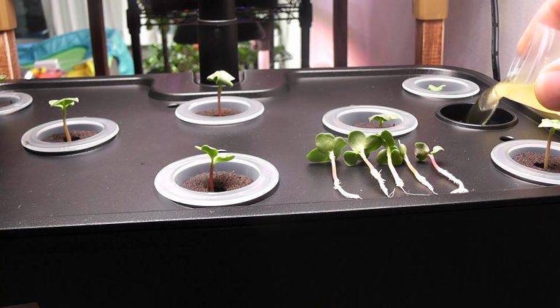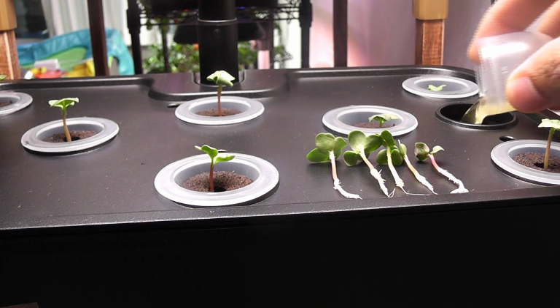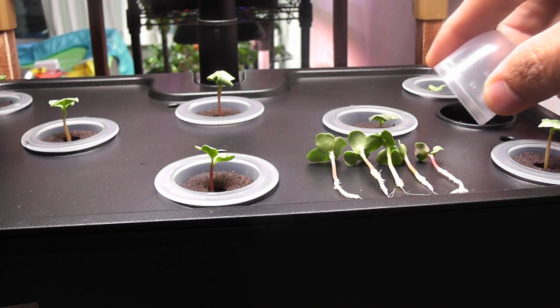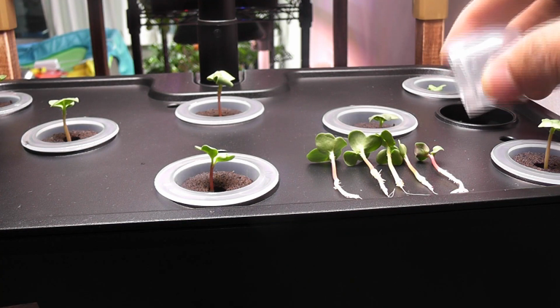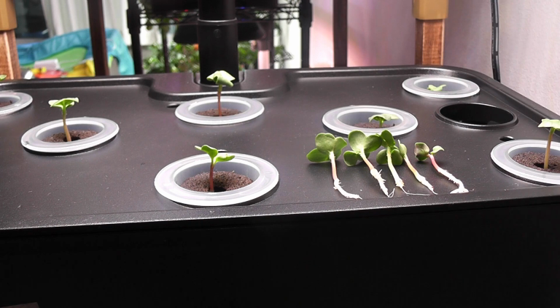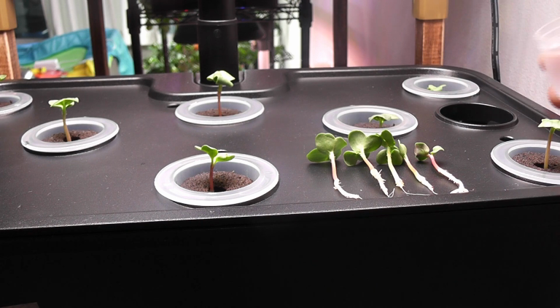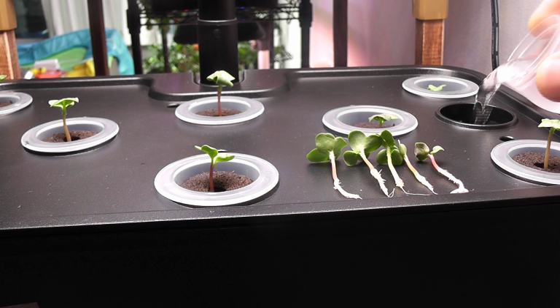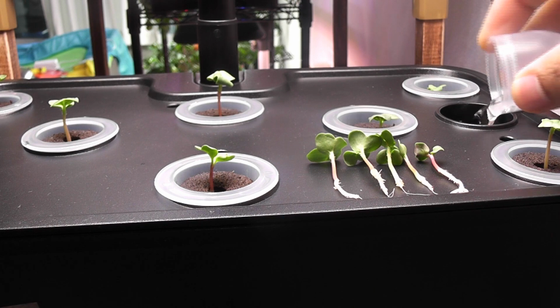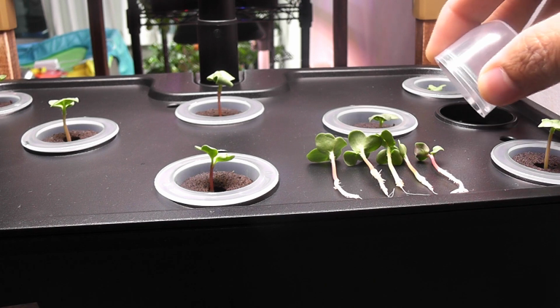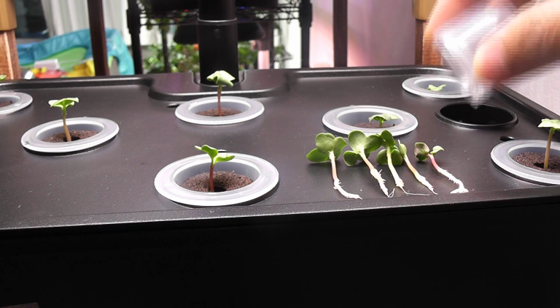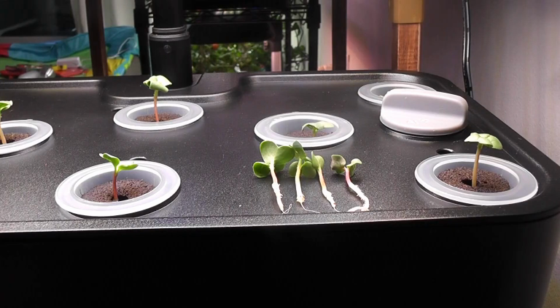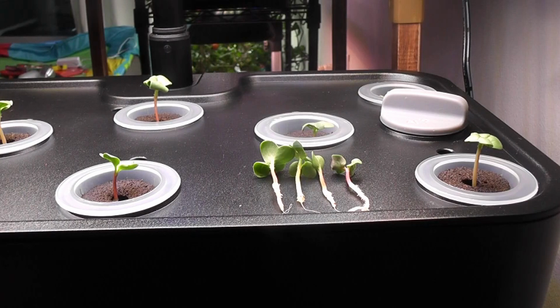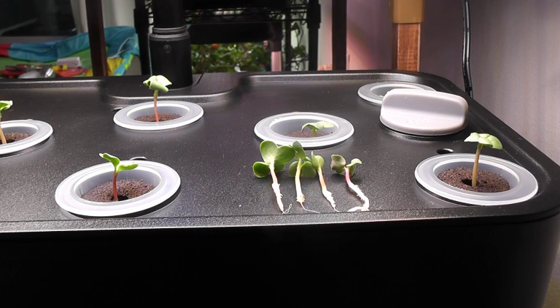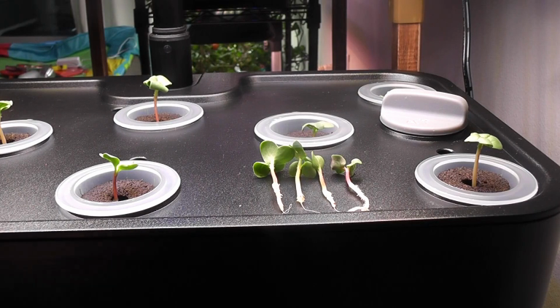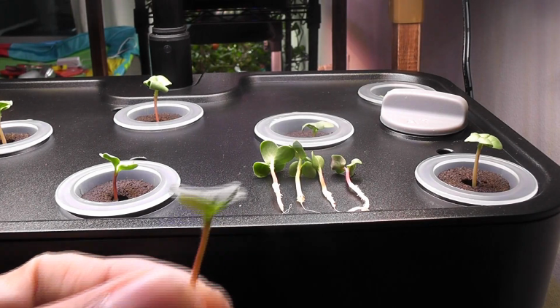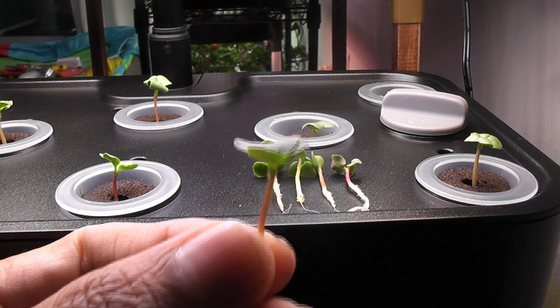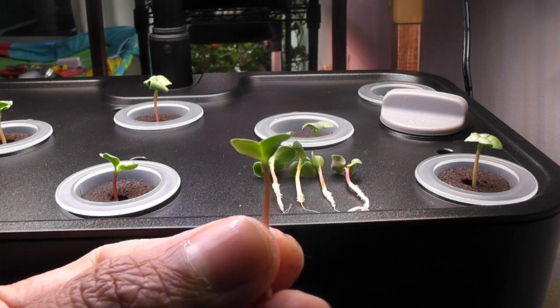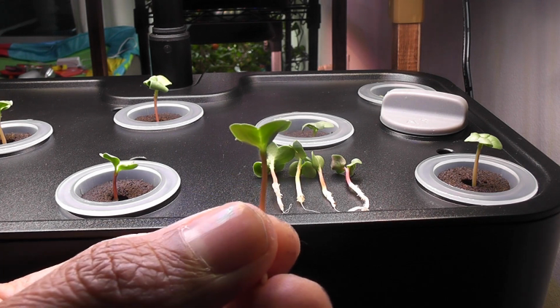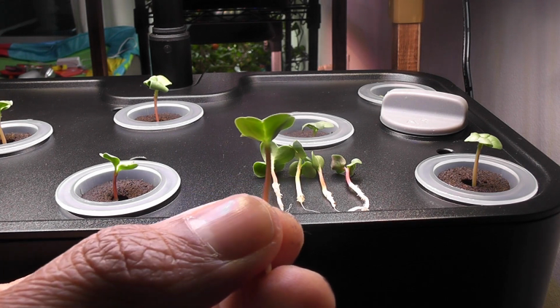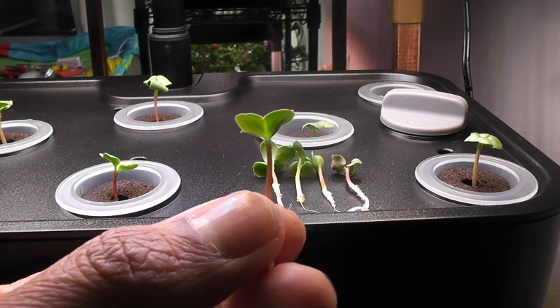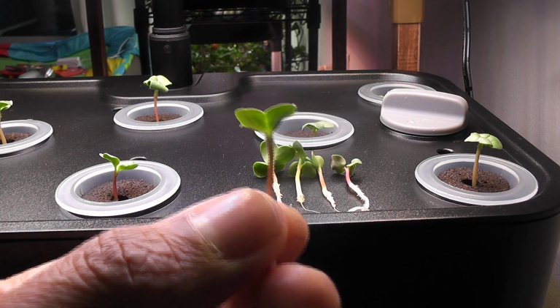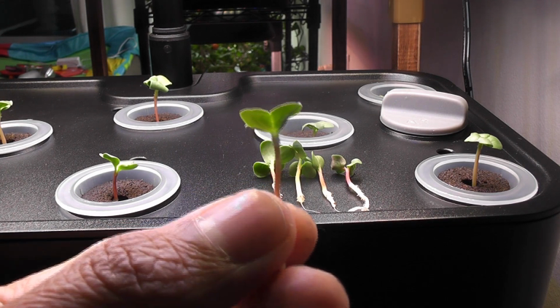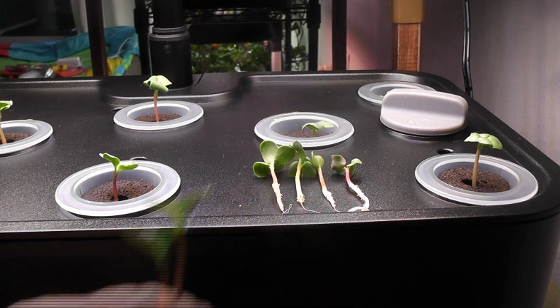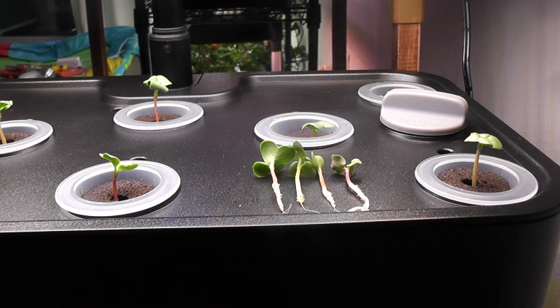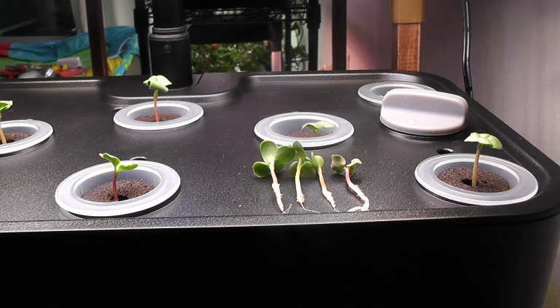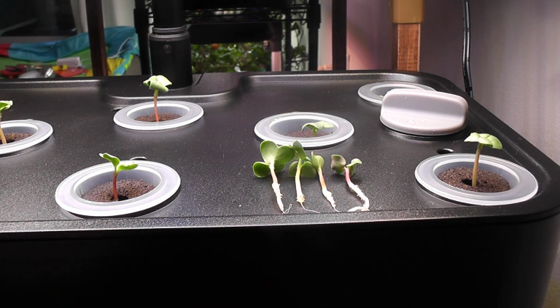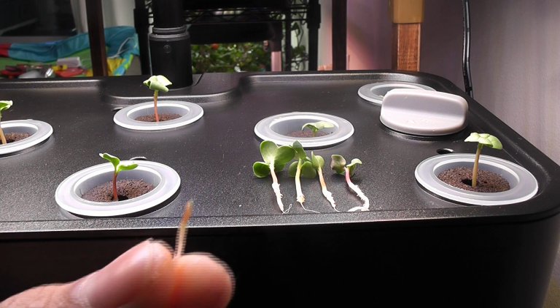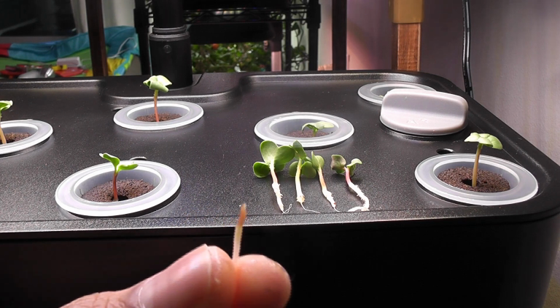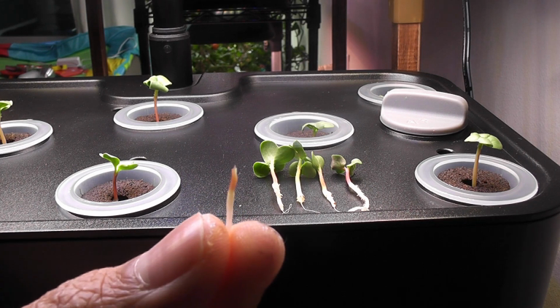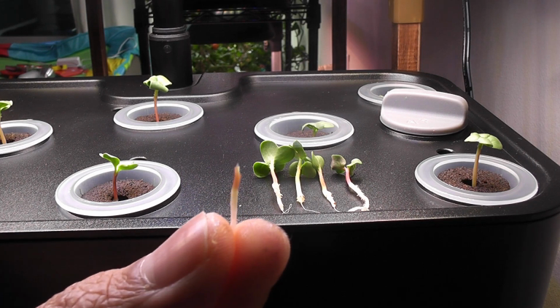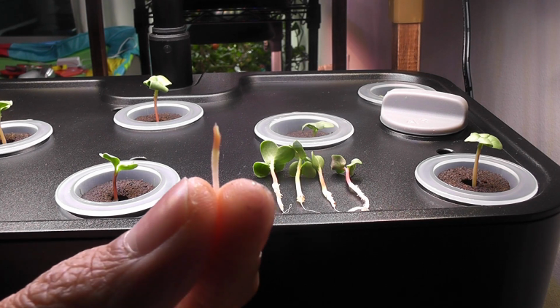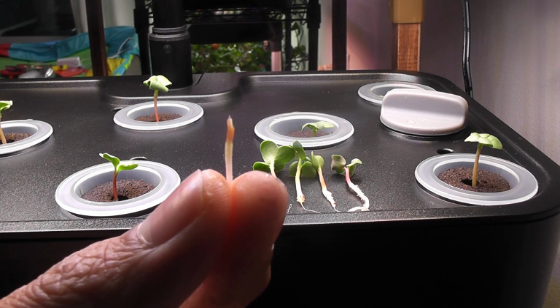This is part A and this is part B. By the way, no need to trash the excess seedlings — these are microgreens and they are packed with nutrients, so just snack on them.